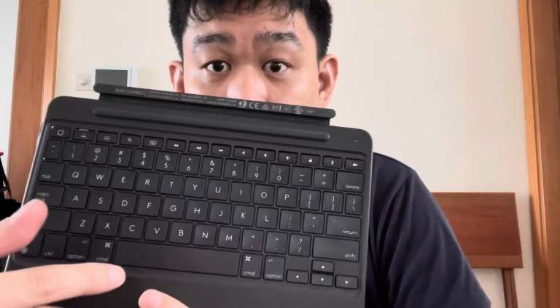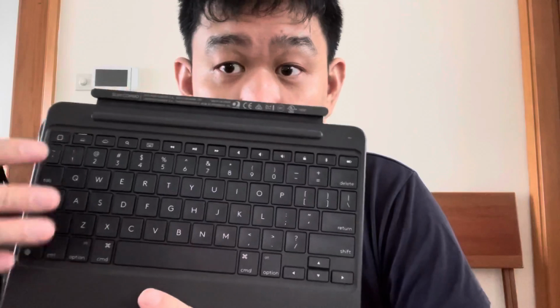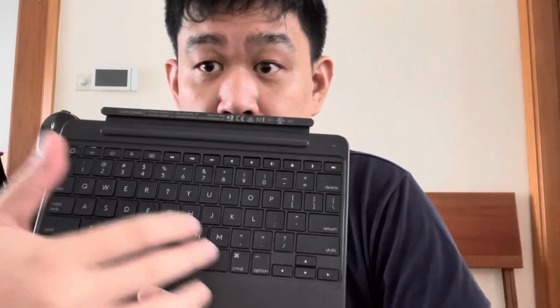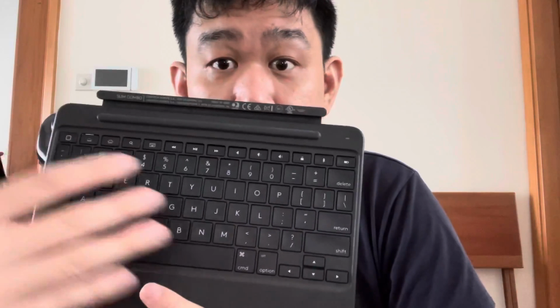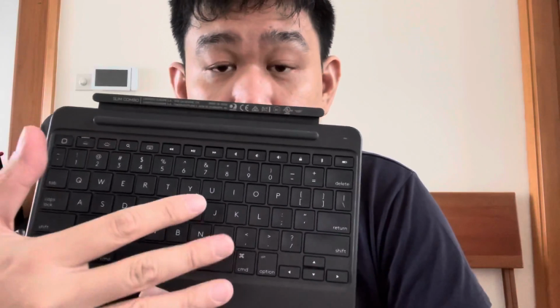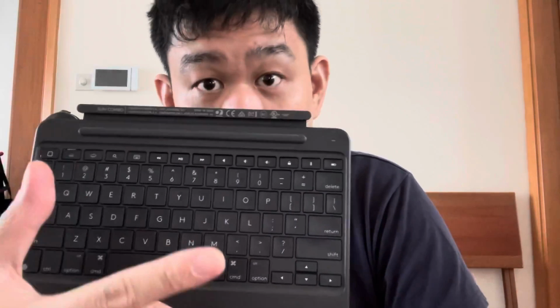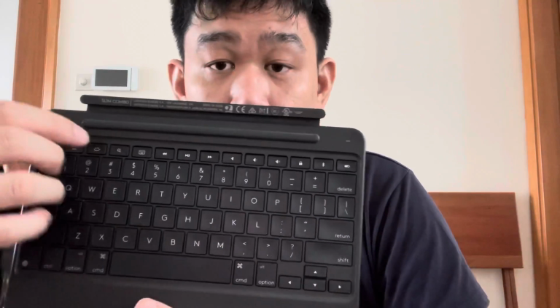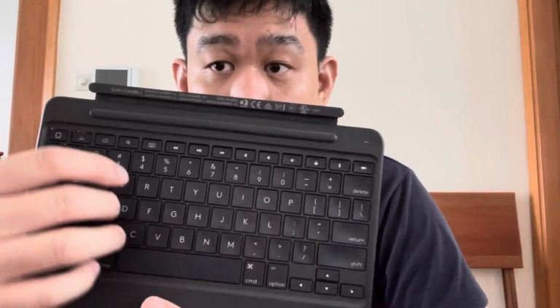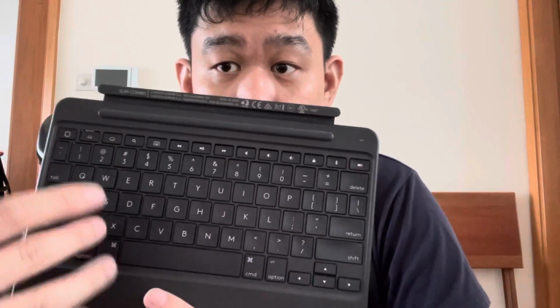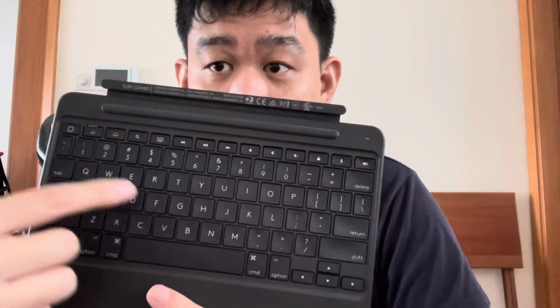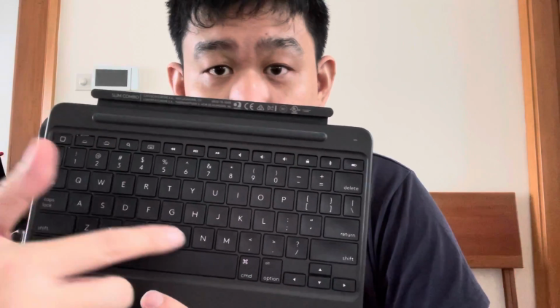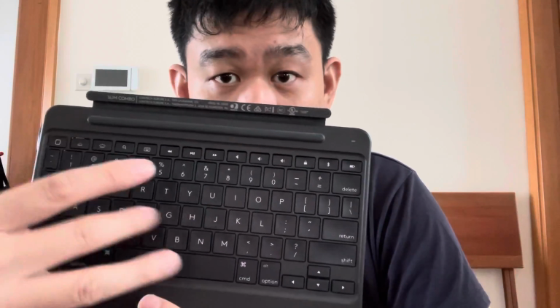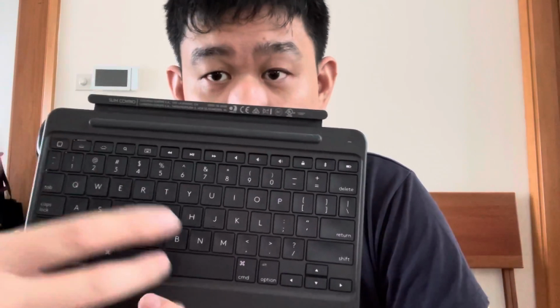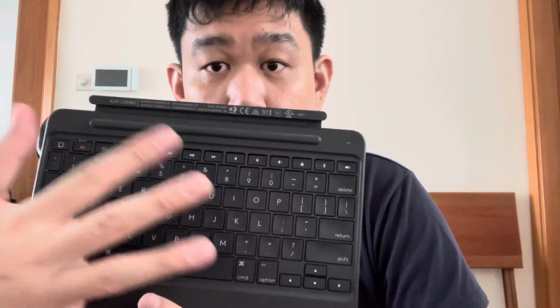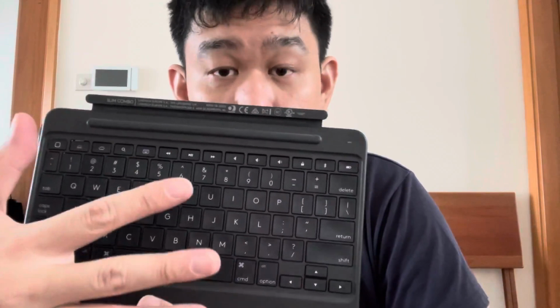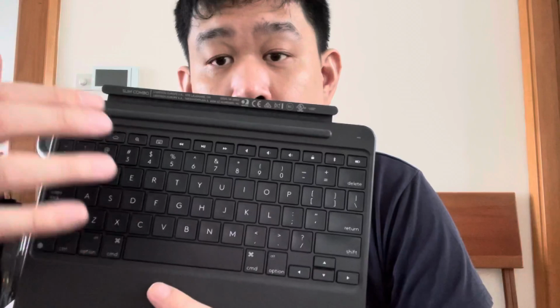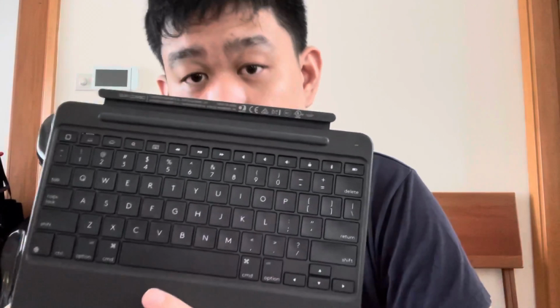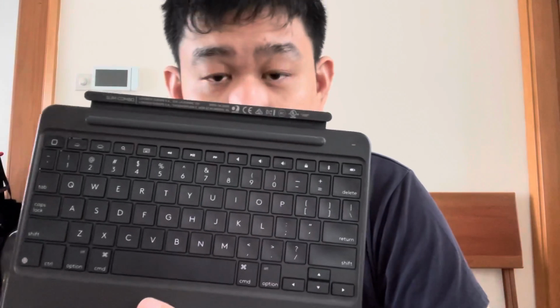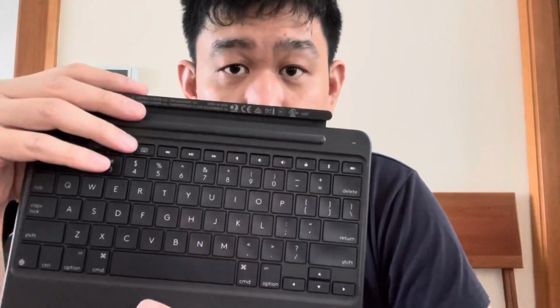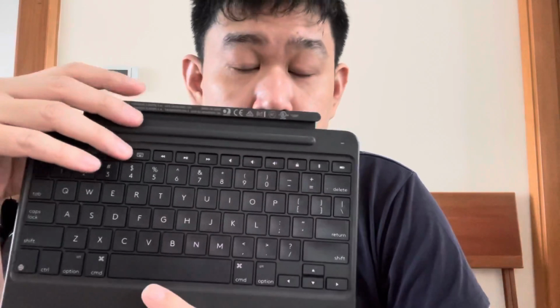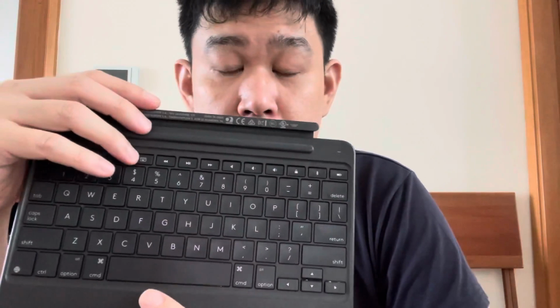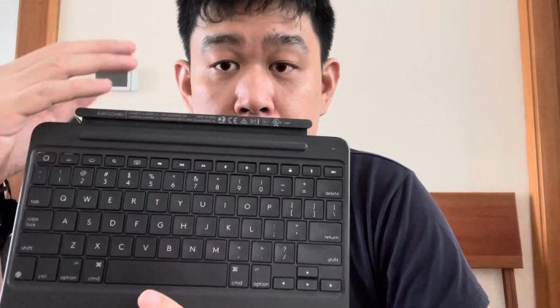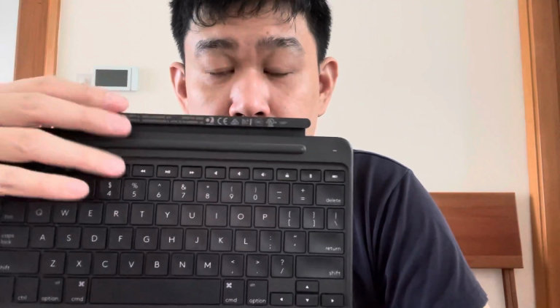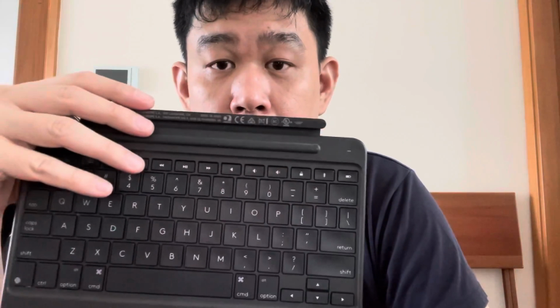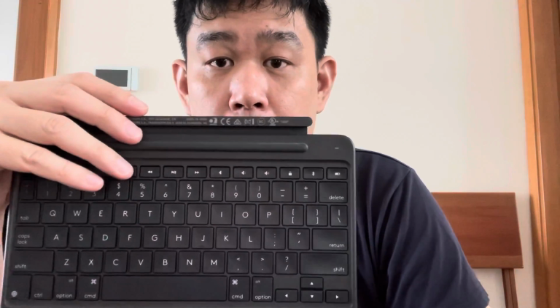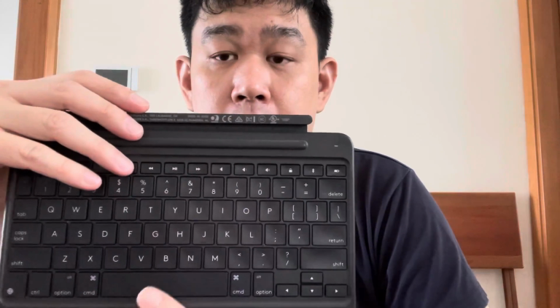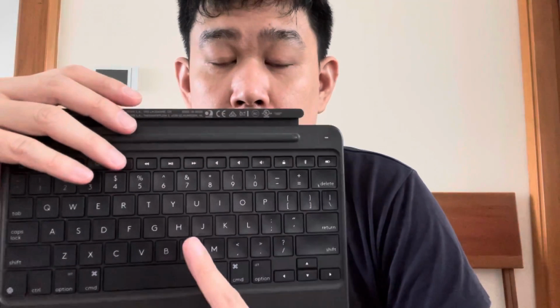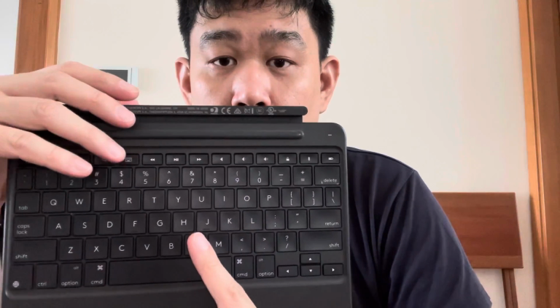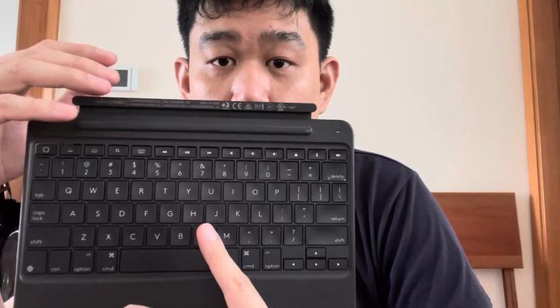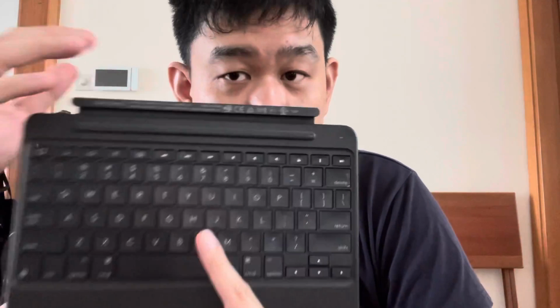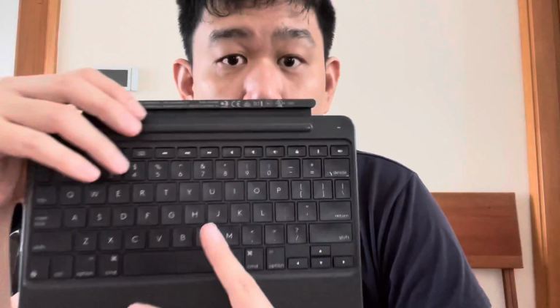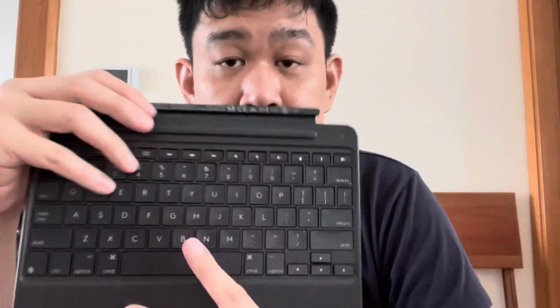How it failed was a few keys stopped working — I'm not sure exactly which ones — but a few of them stopped working. I filed a report with Amazon and got a refund, but I was more curious about why it failed.